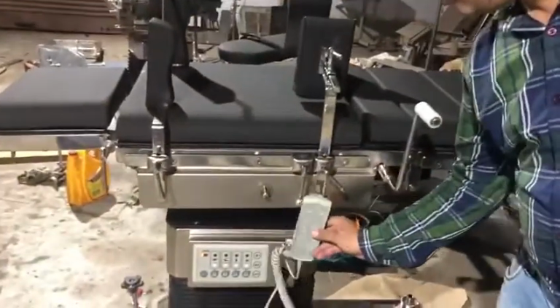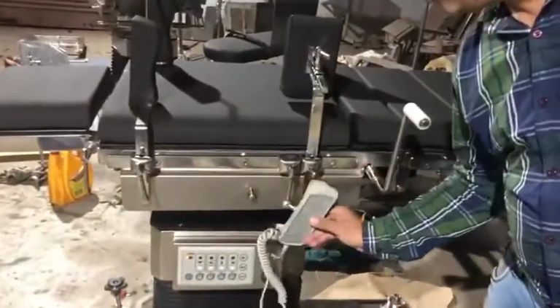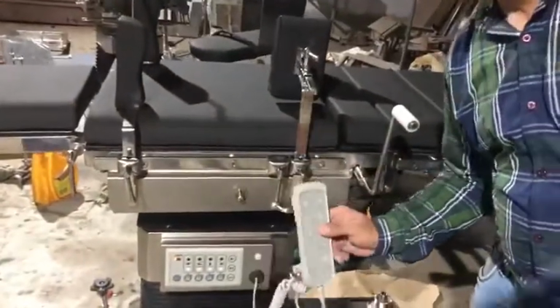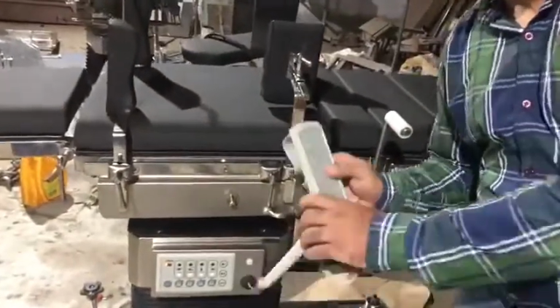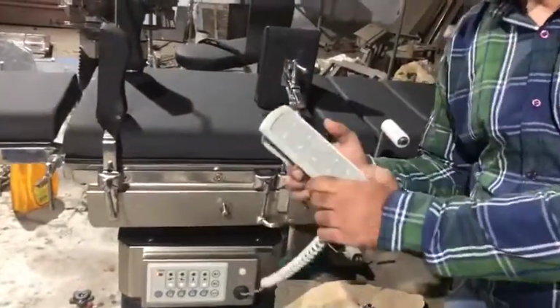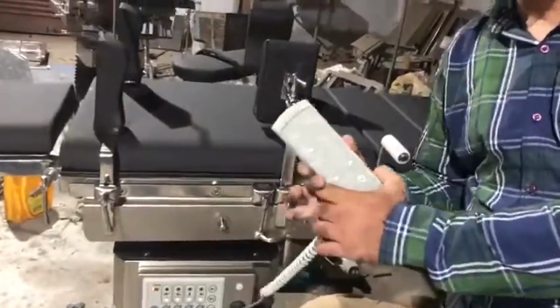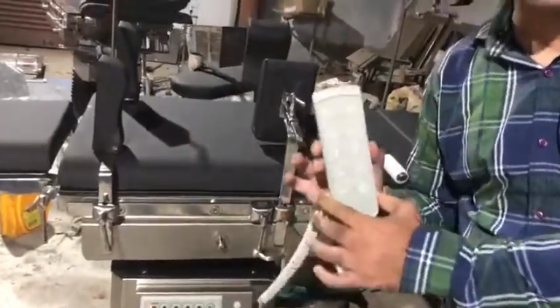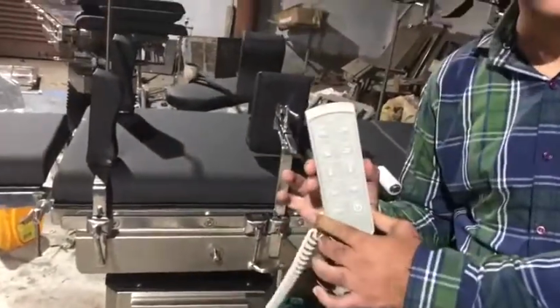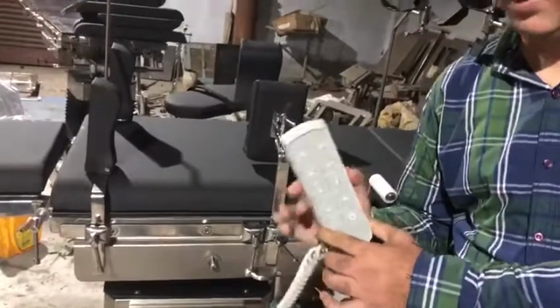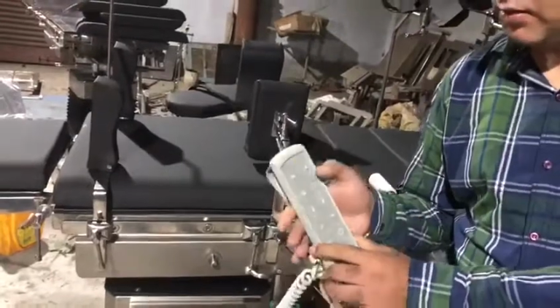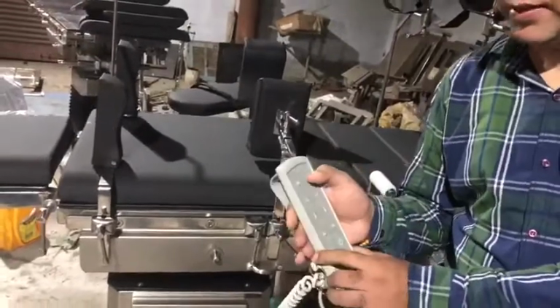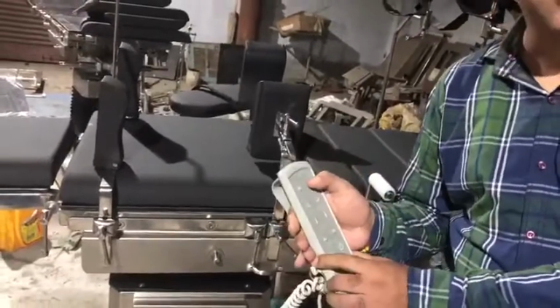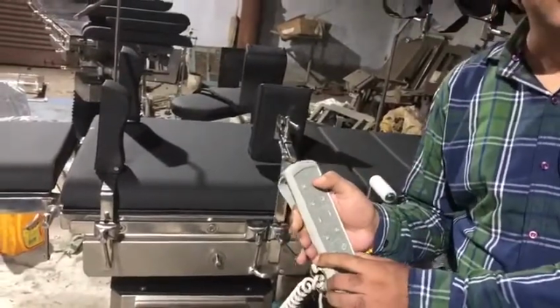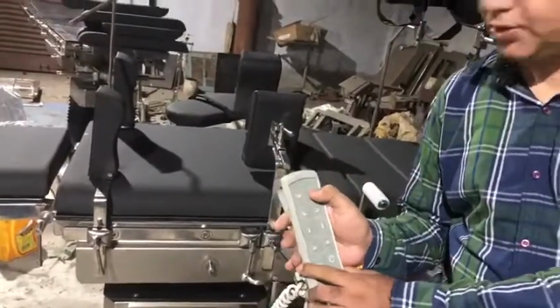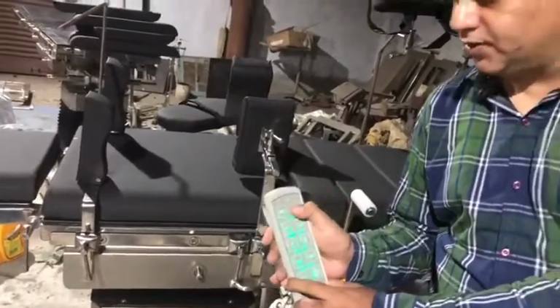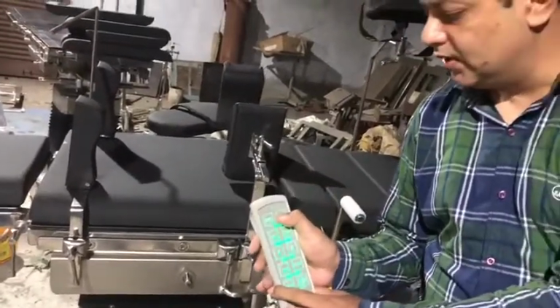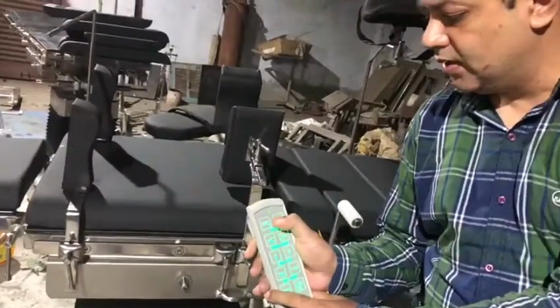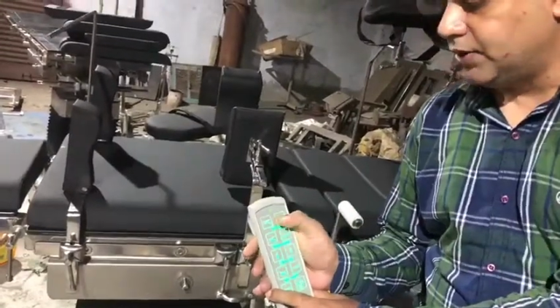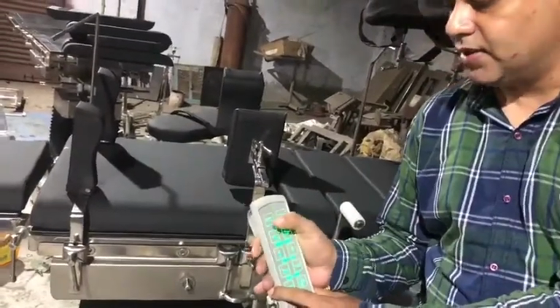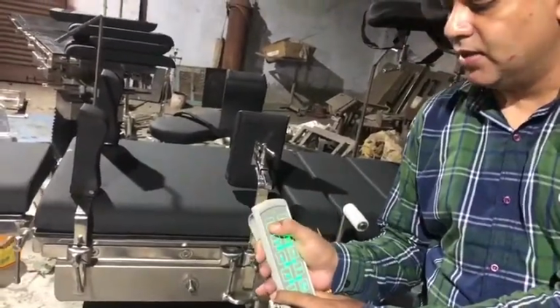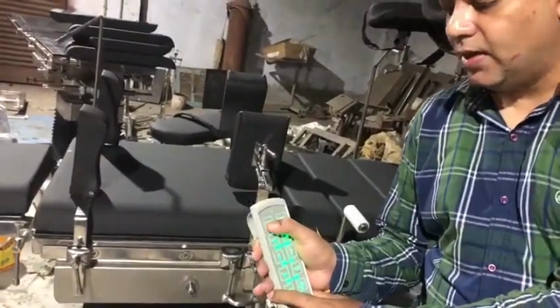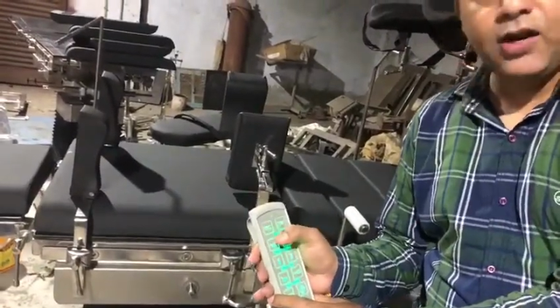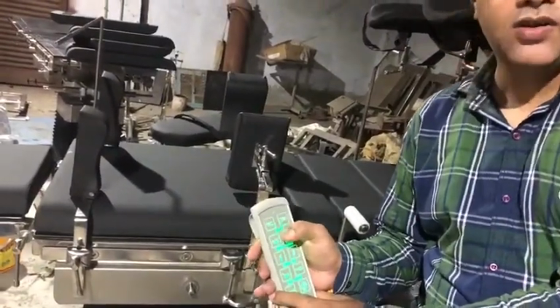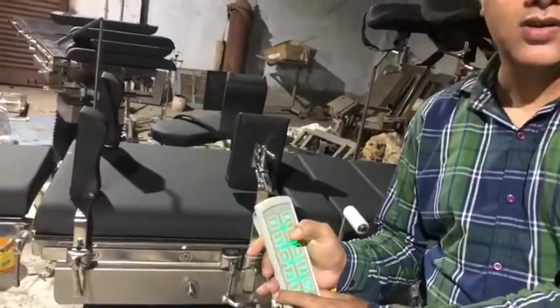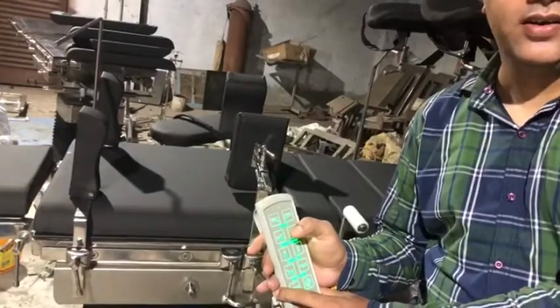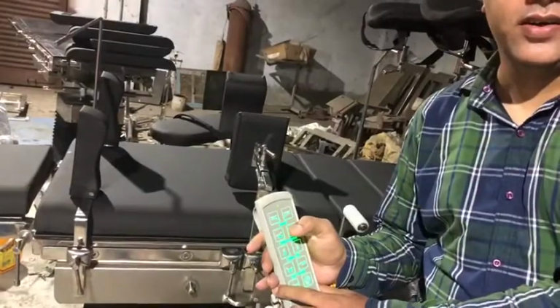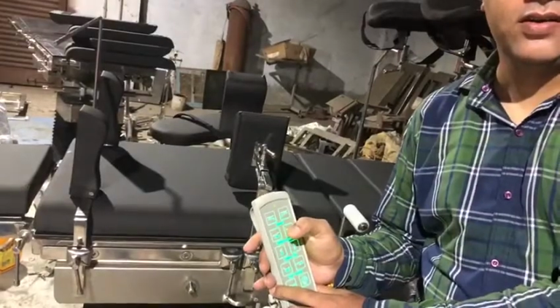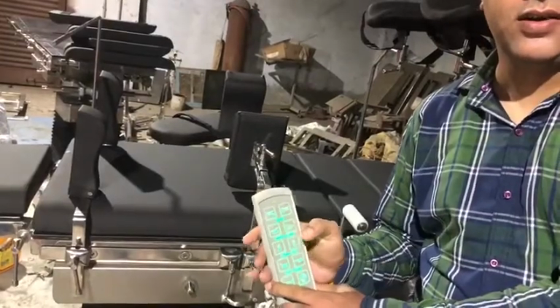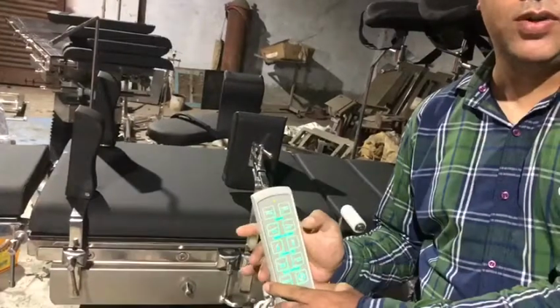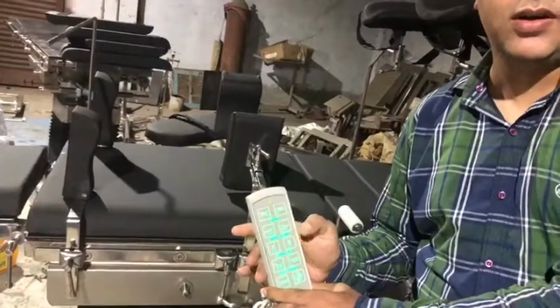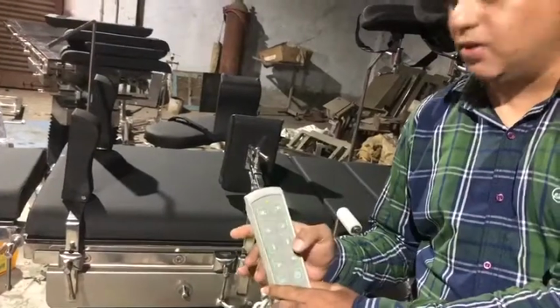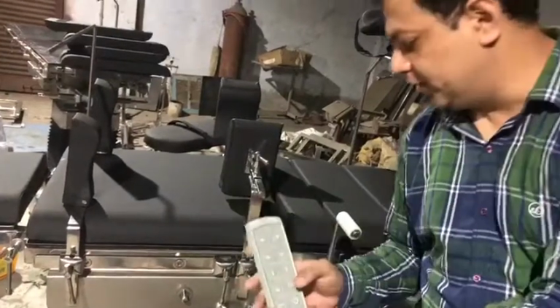The first one is a remote control. That controls all the positions which is up, down, side, tail, Trendelenburg and chair positions.